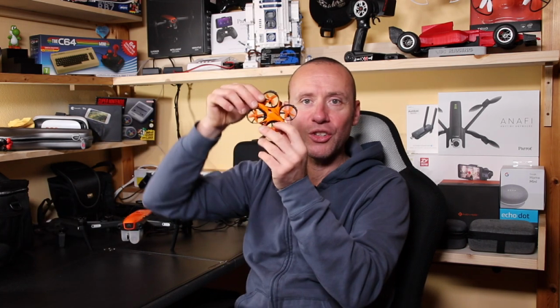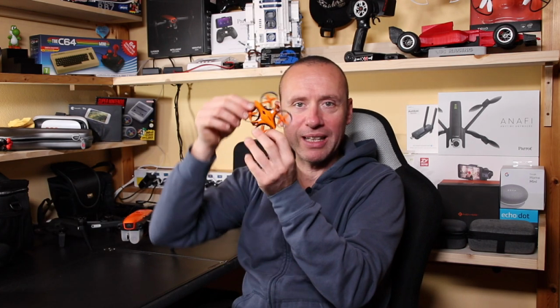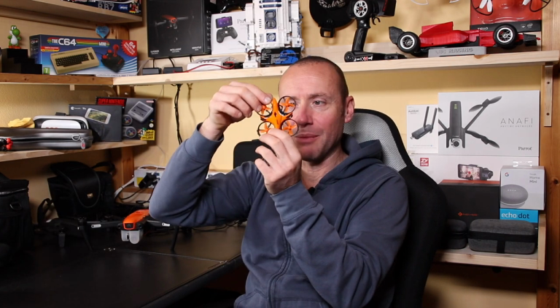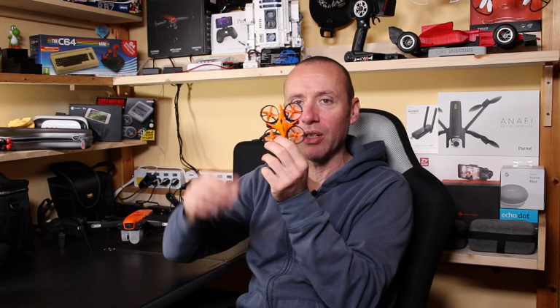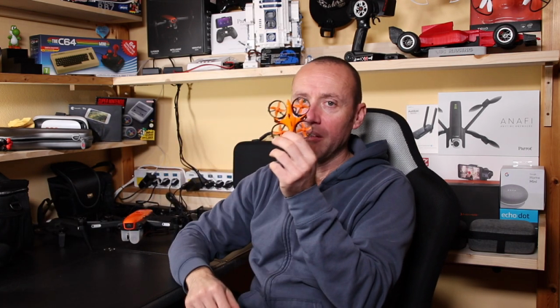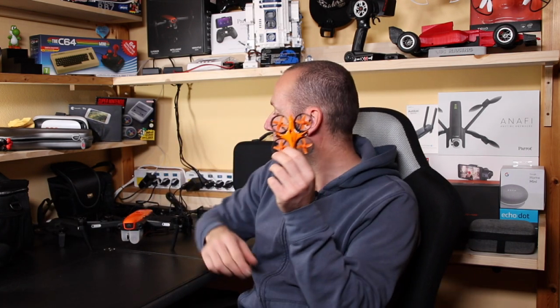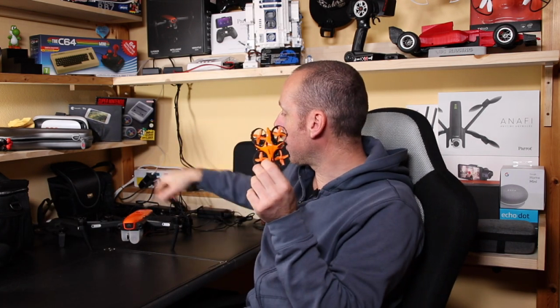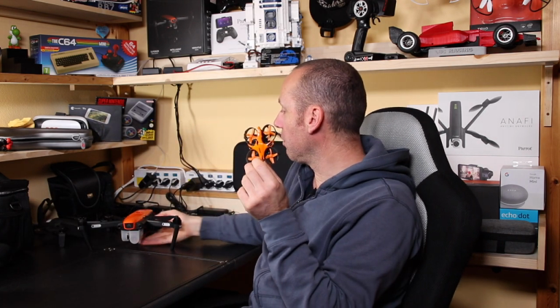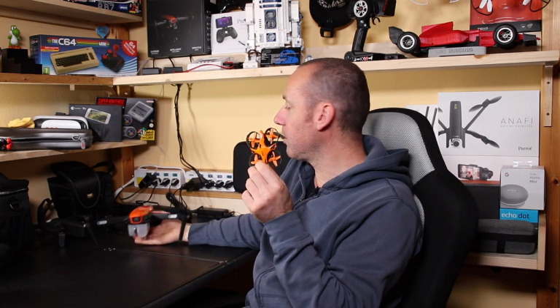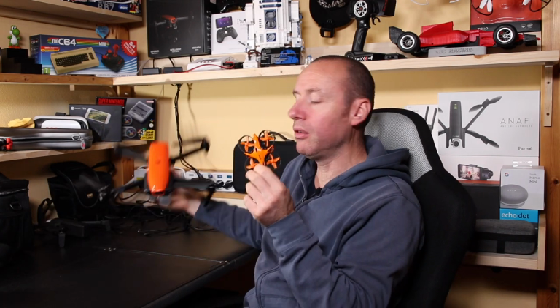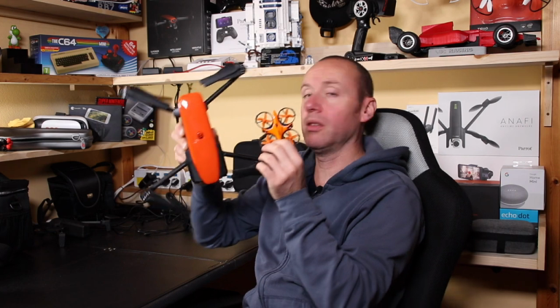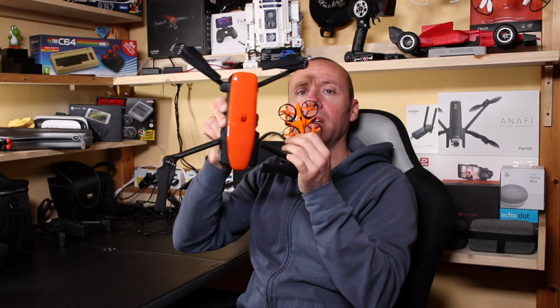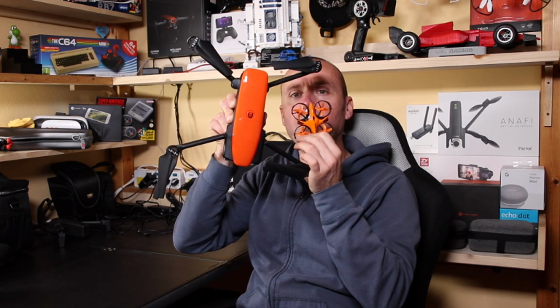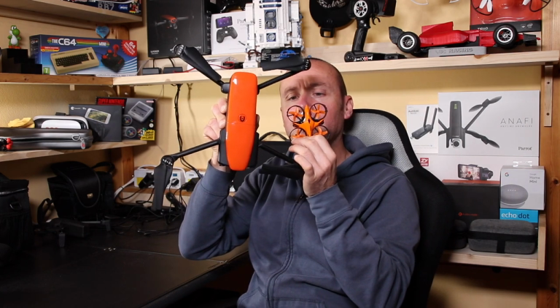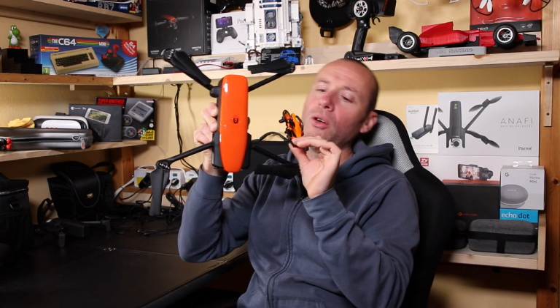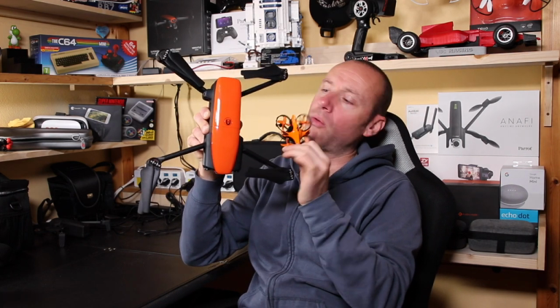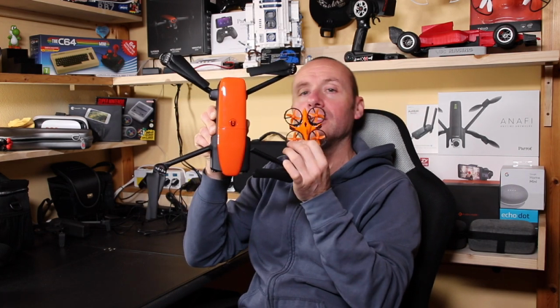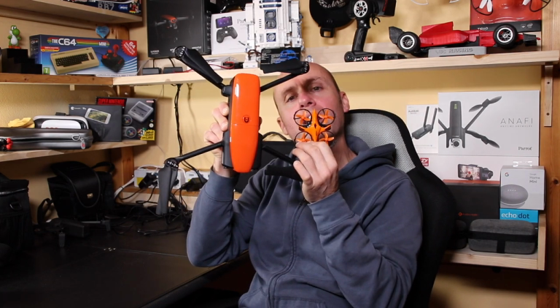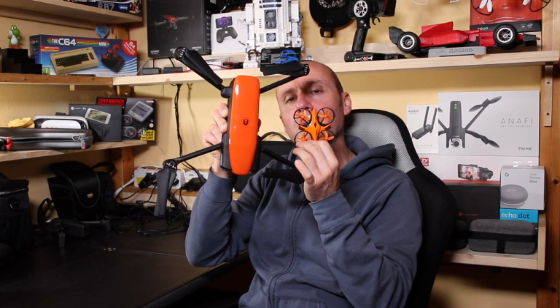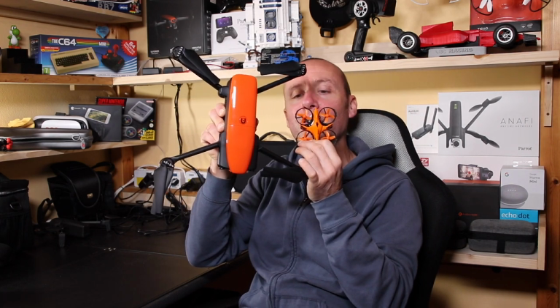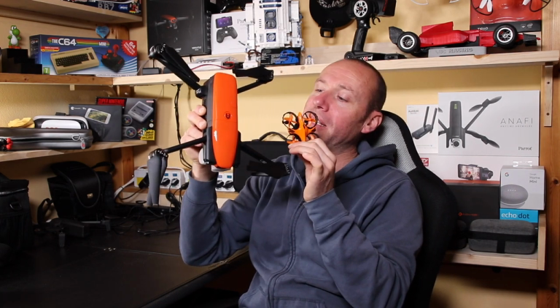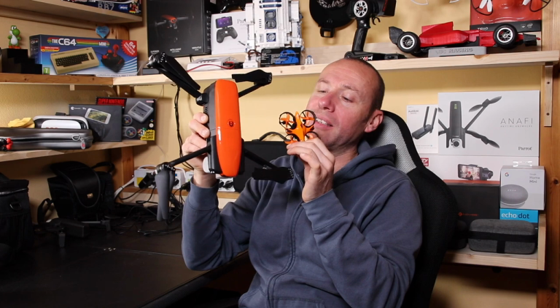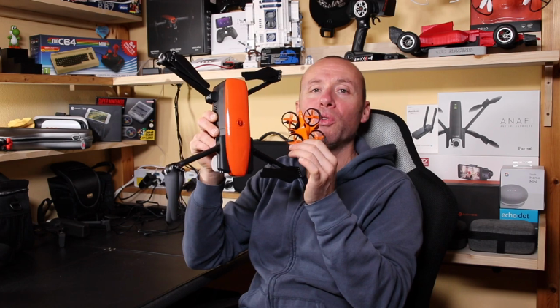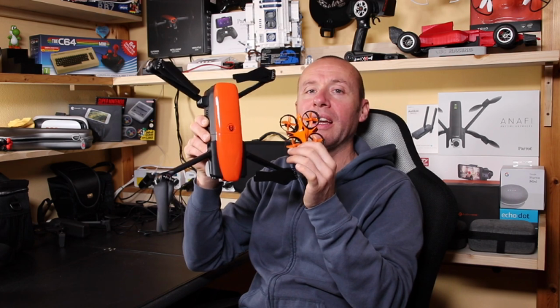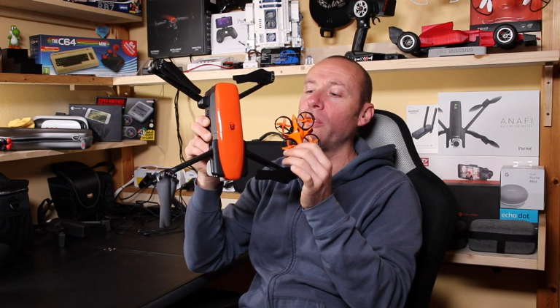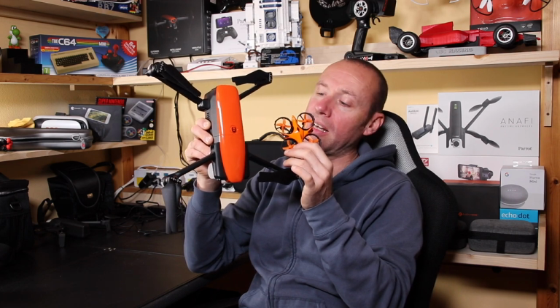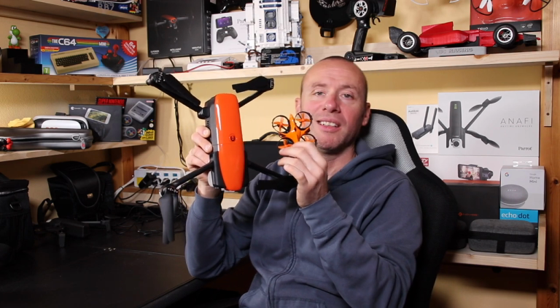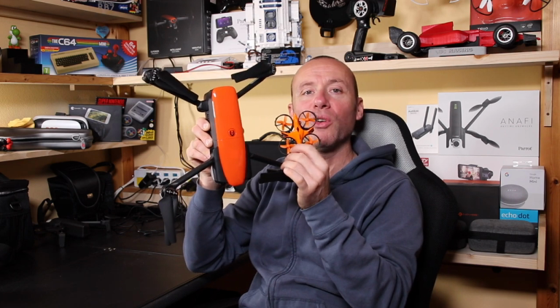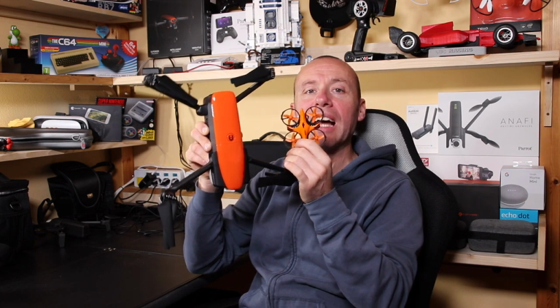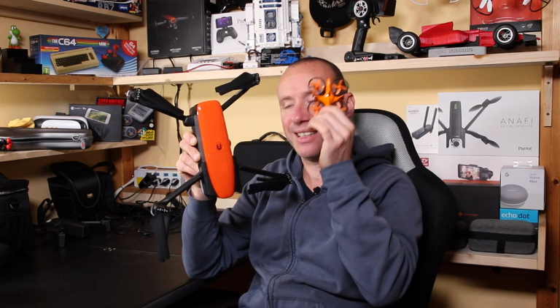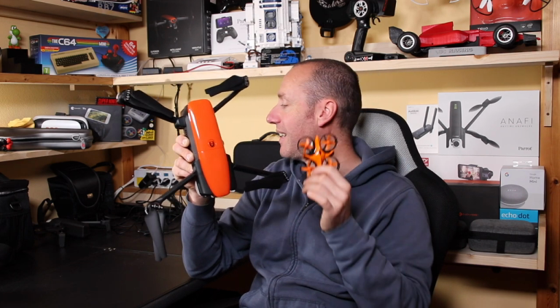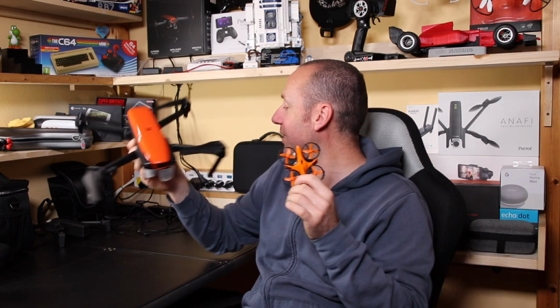Look at the dimensions — I'll make a comparison with the Autelivo. Here it is, the color is the same, all orange. Basically one looks like a giant case of the other.